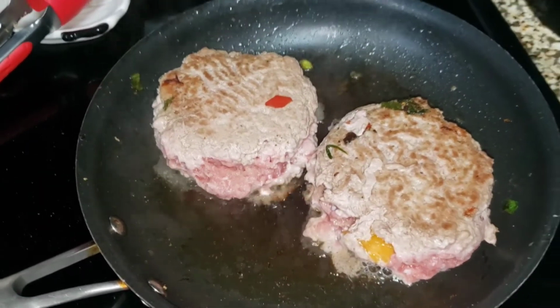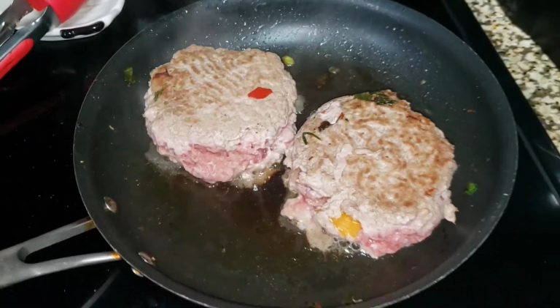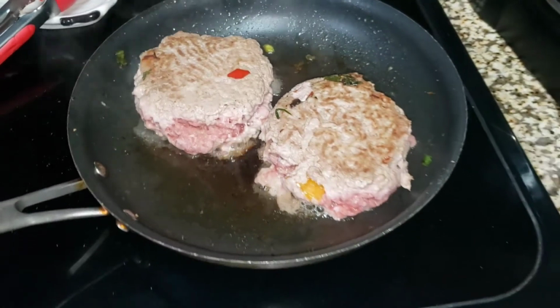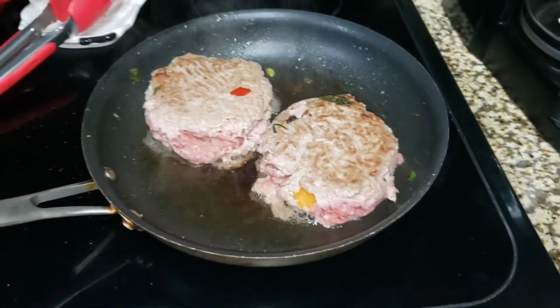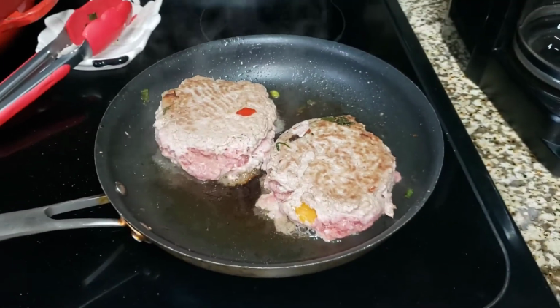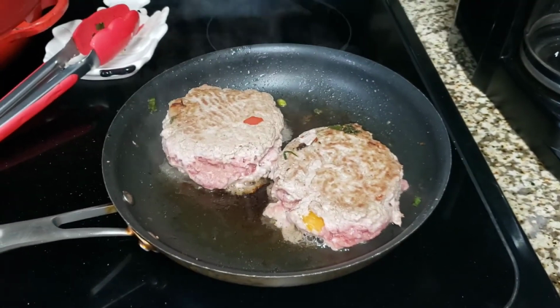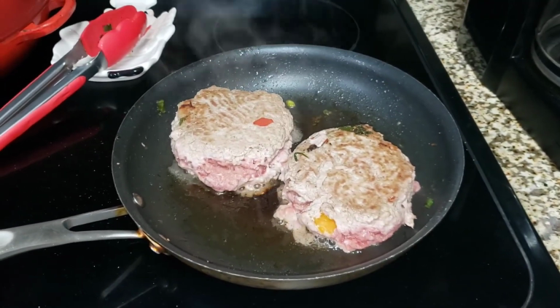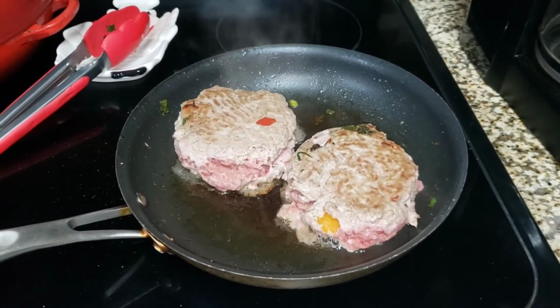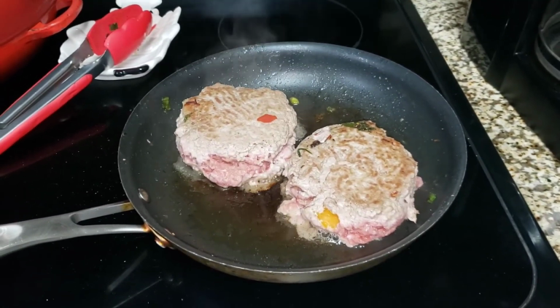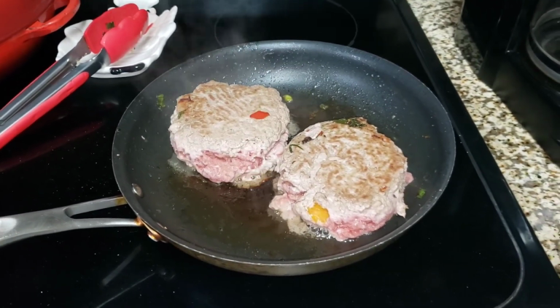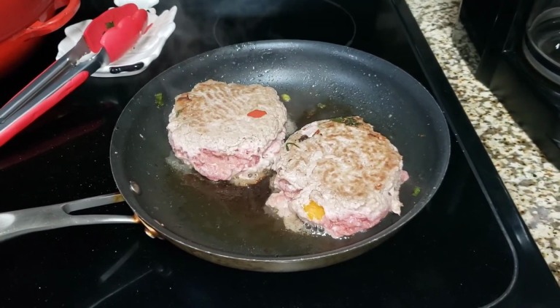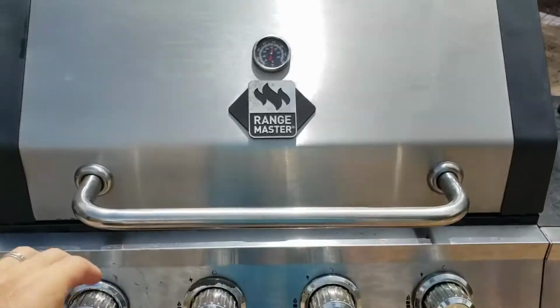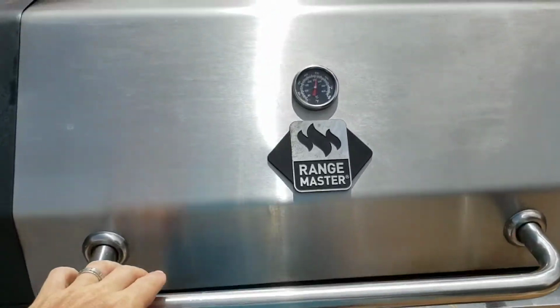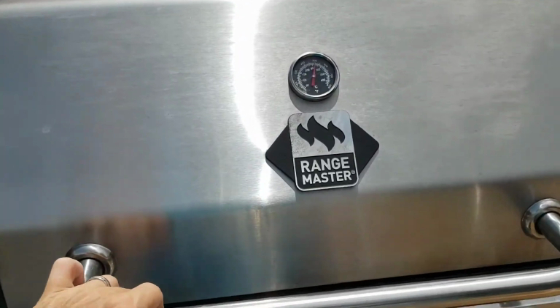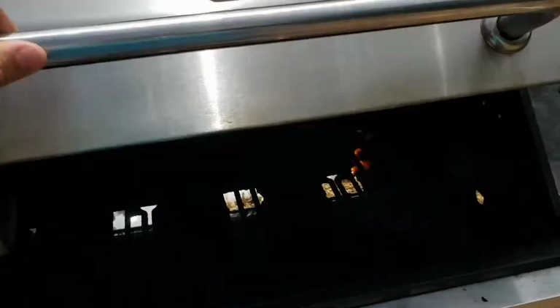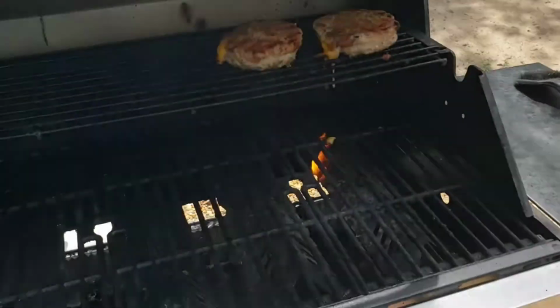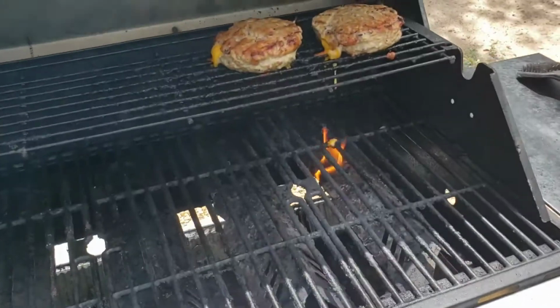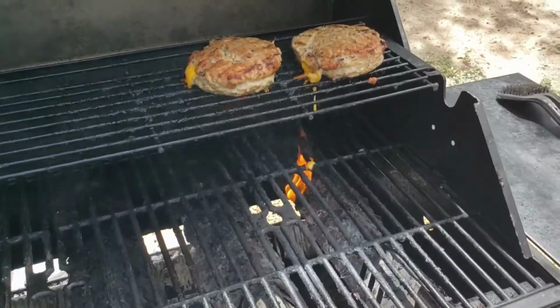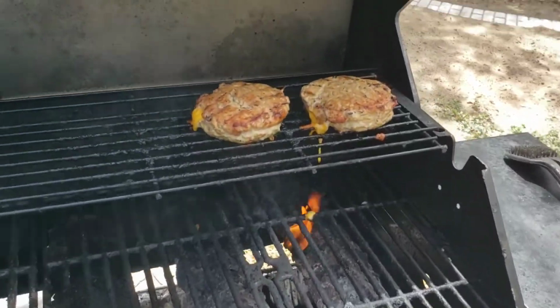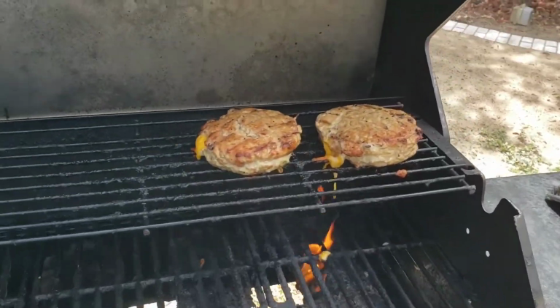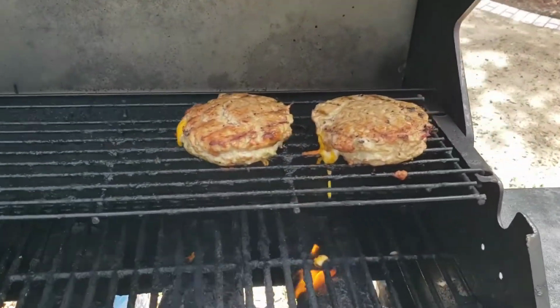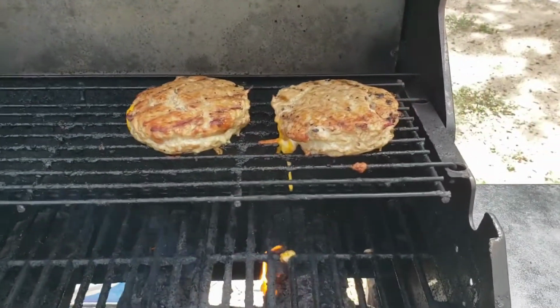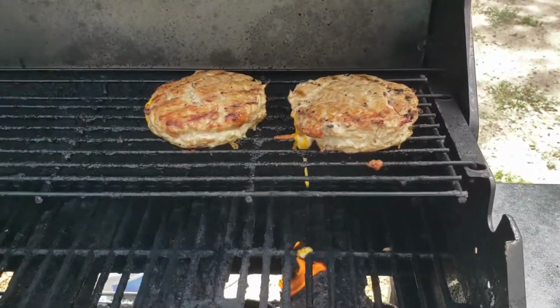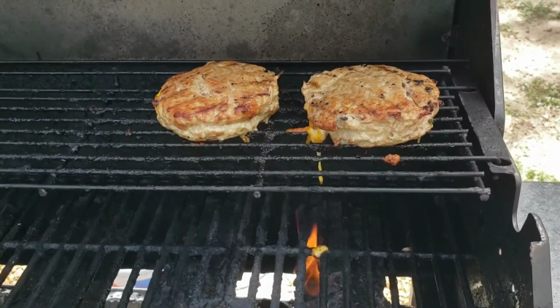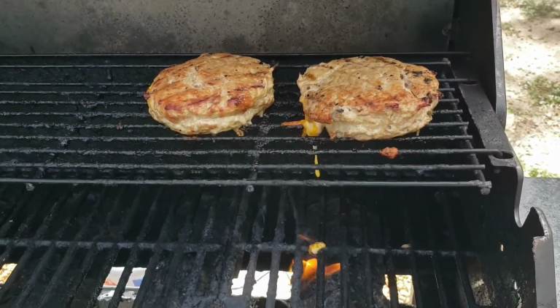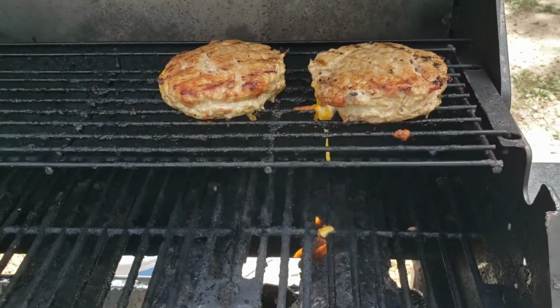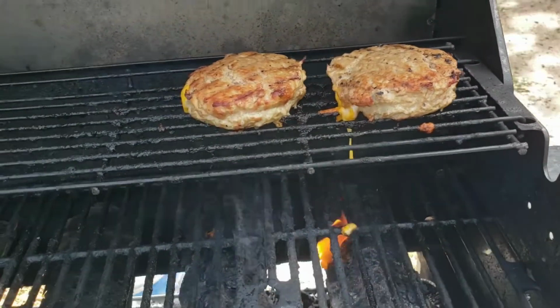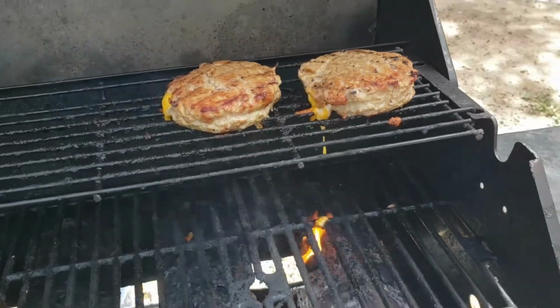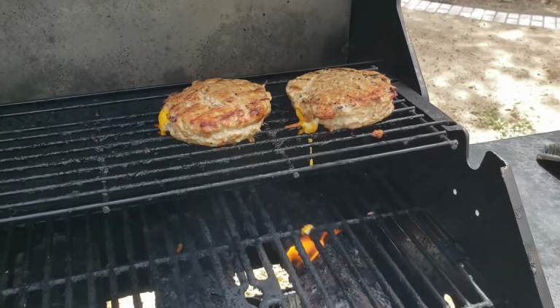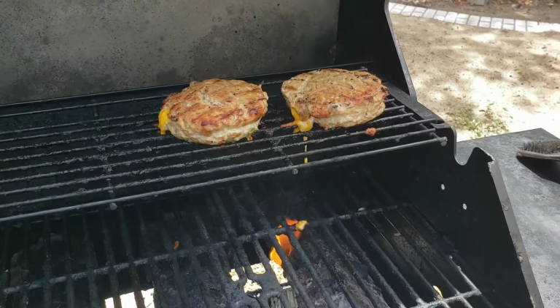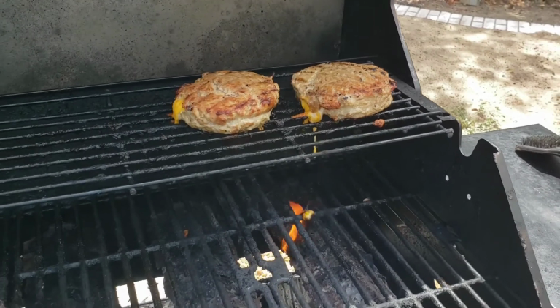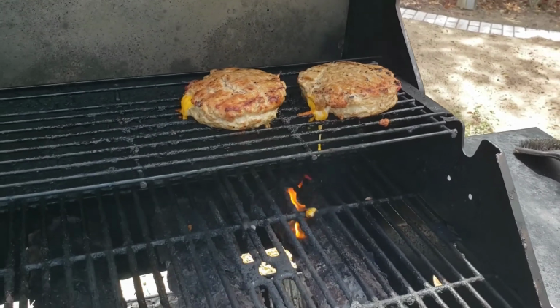And then we're gonna fry those turkey burgers evenly on both sides, and then we're gonna throw them on the grill. Then we're gonna watch that cheese melt through the grates.